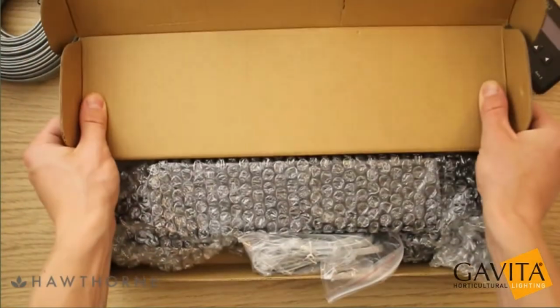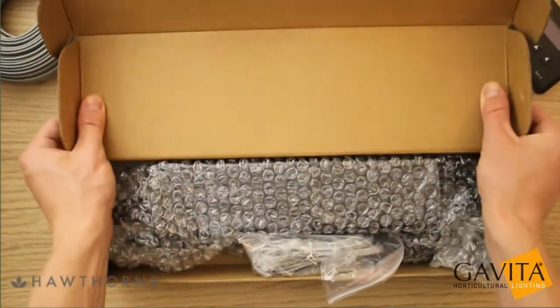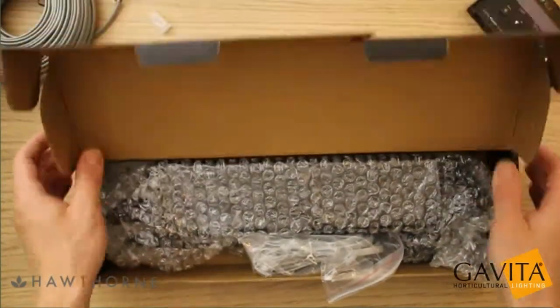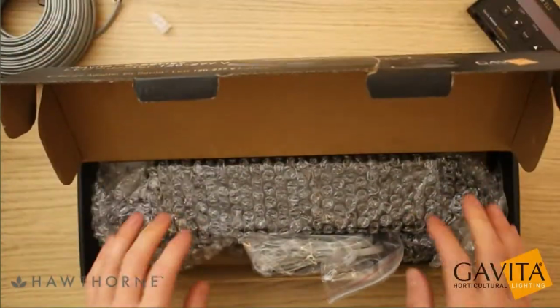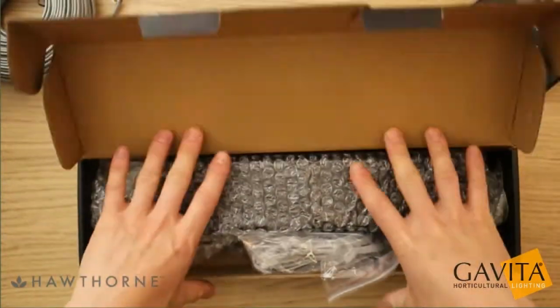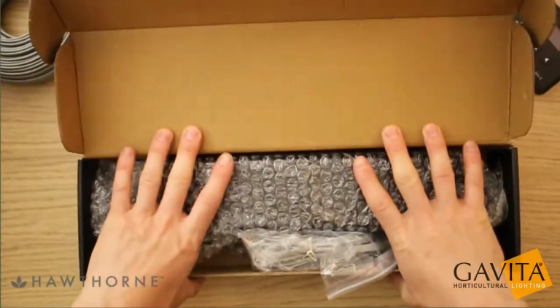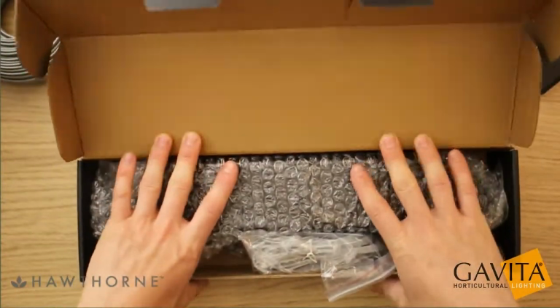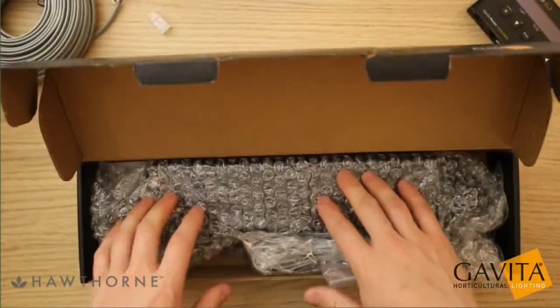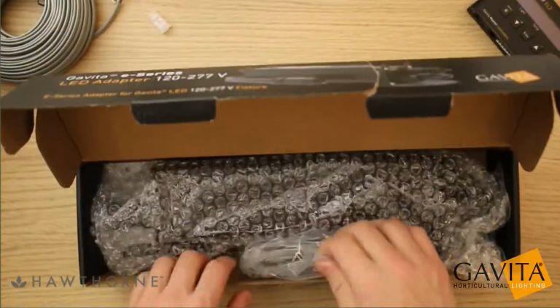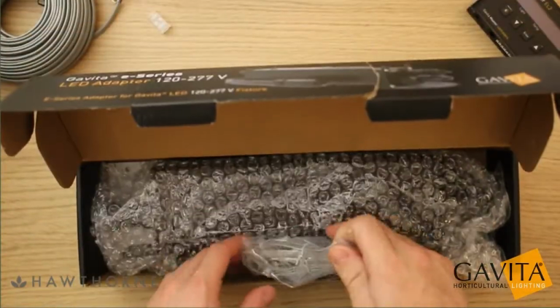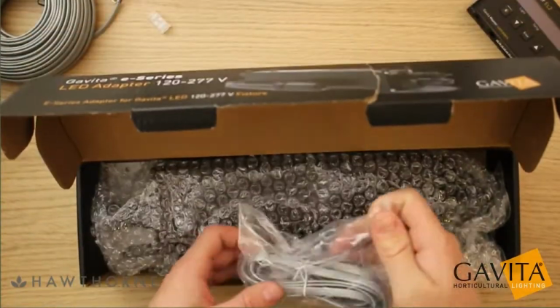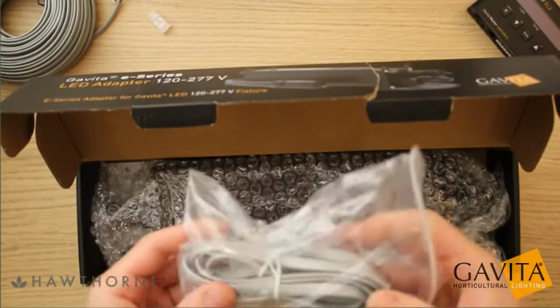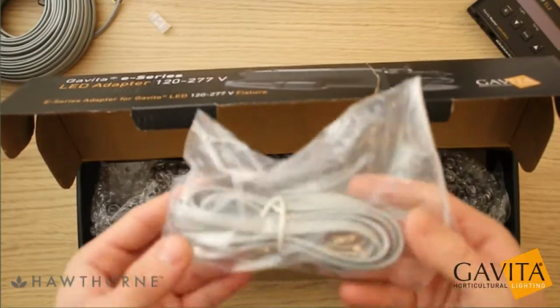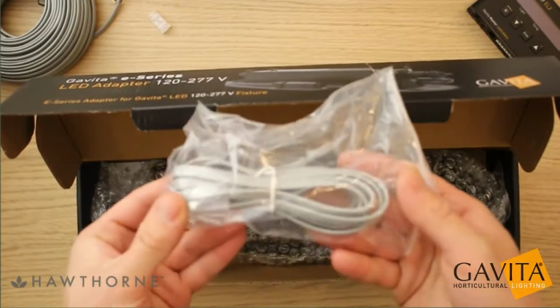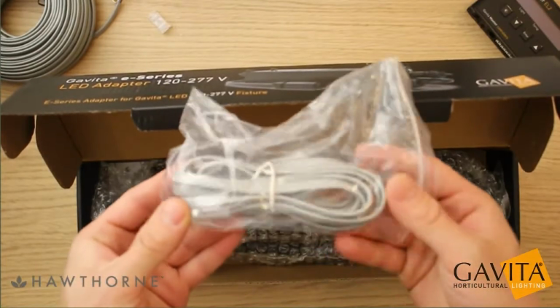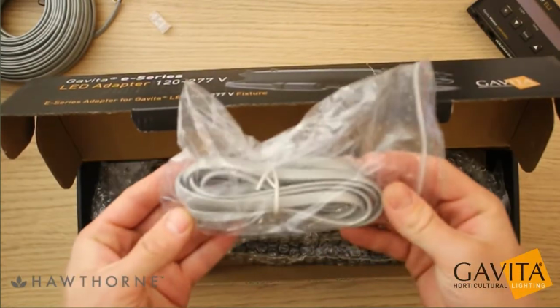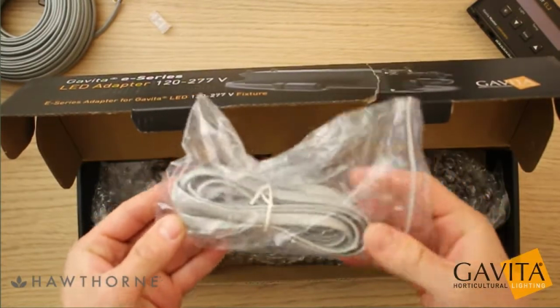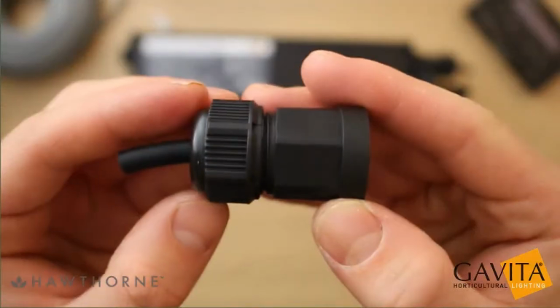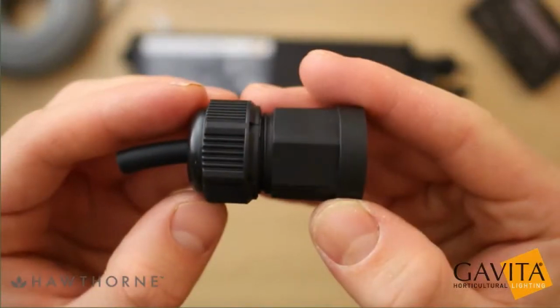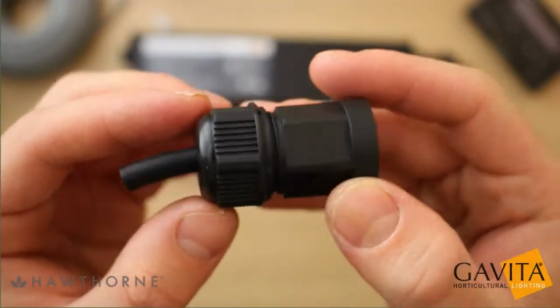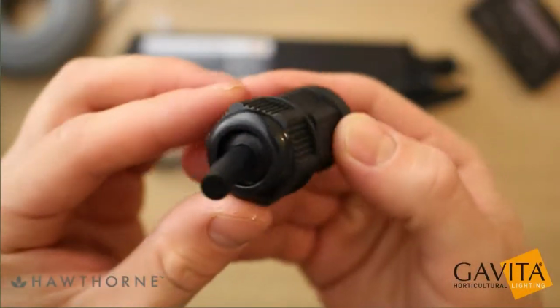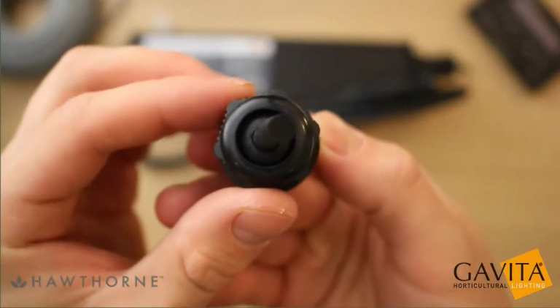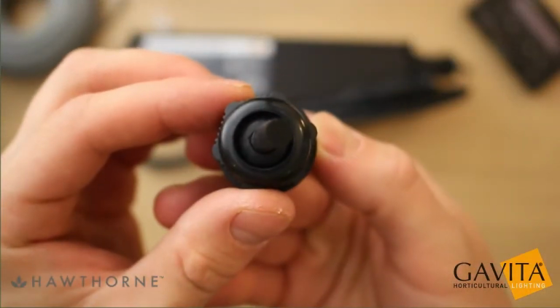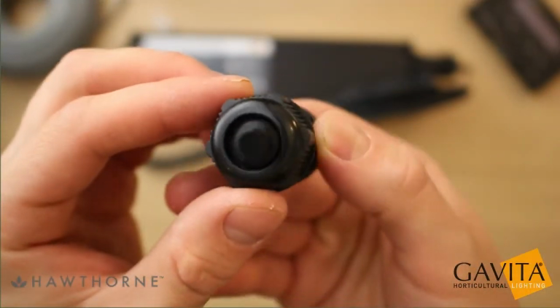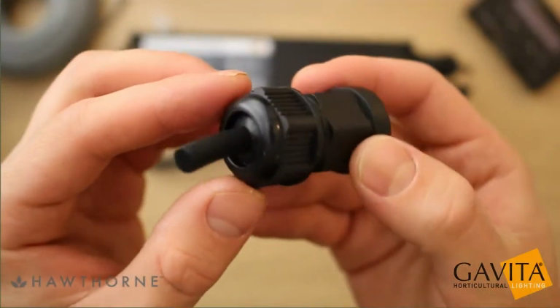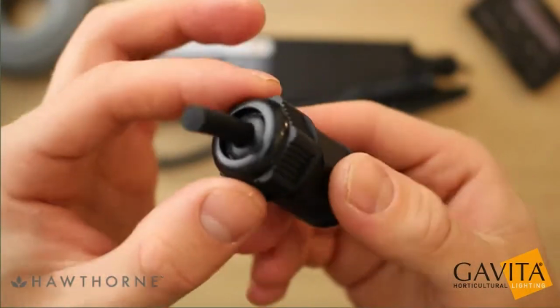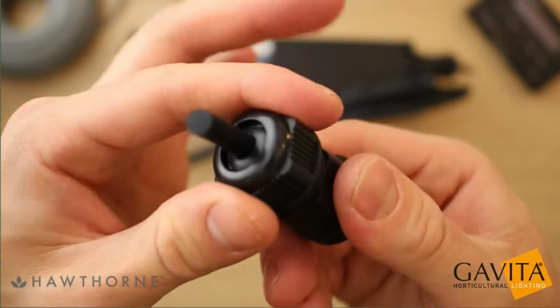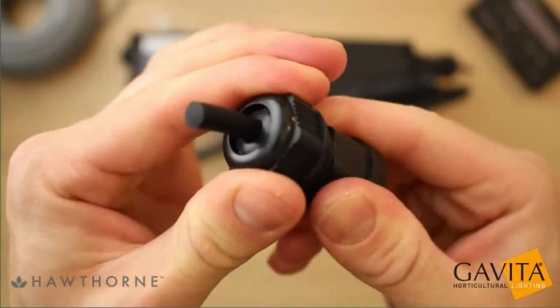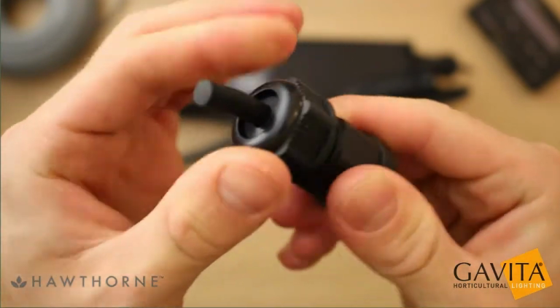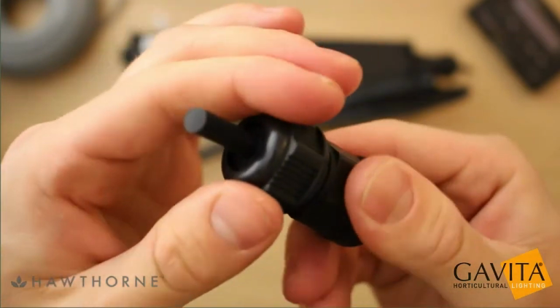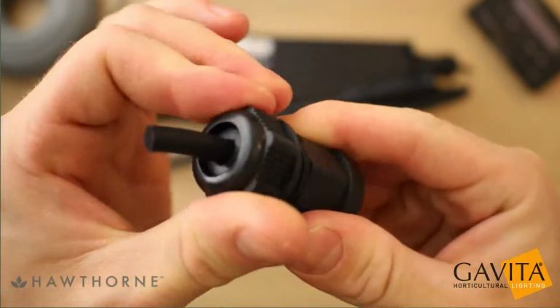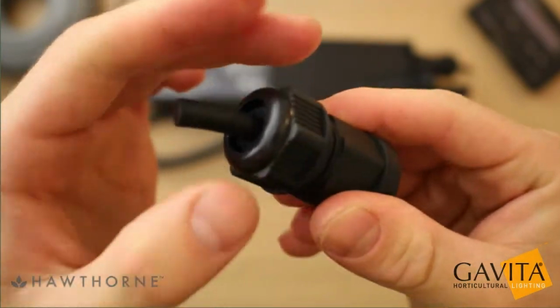In this video we're using the six foot Gavita interconnect cable included with every E-series adapter. Start off by unscrewing the cable gland assembly. Next, remove the cable gland pressure dome.